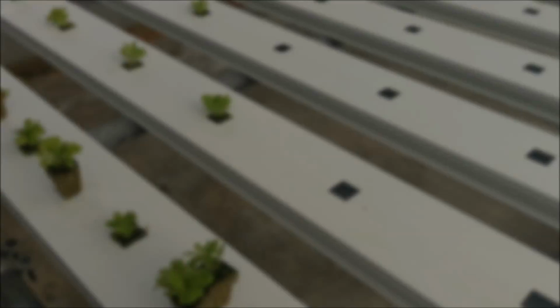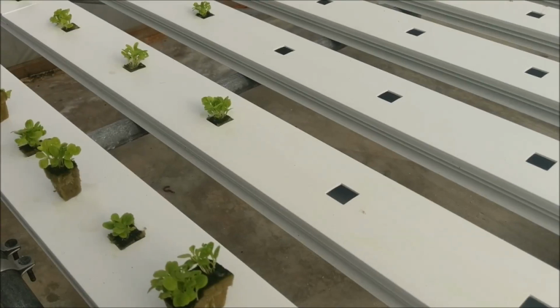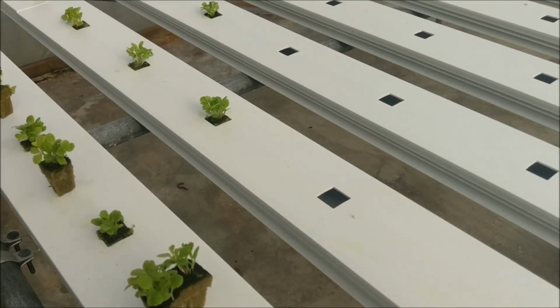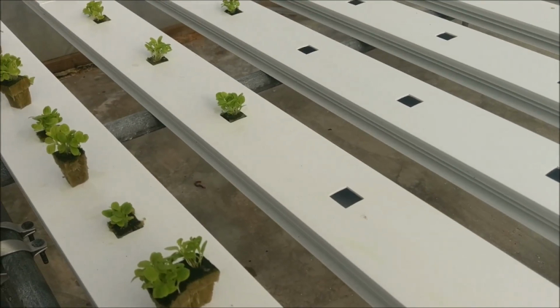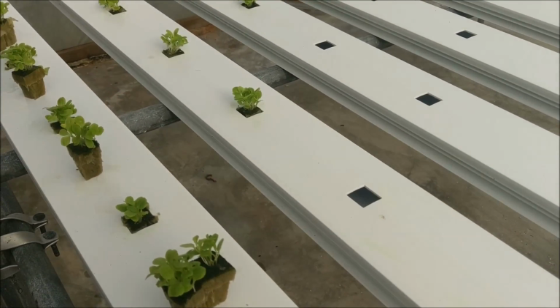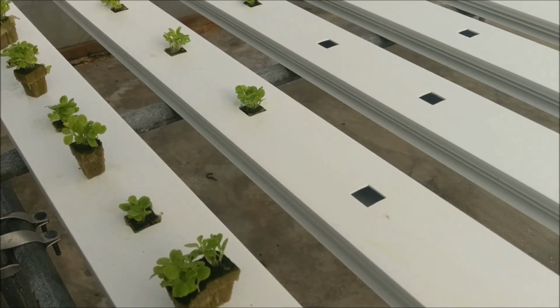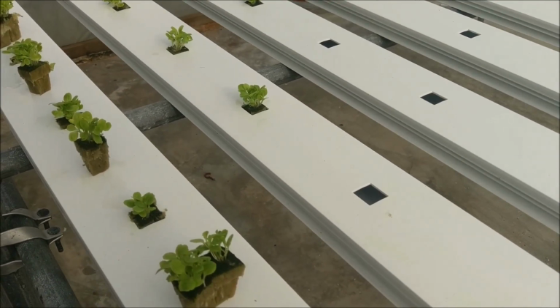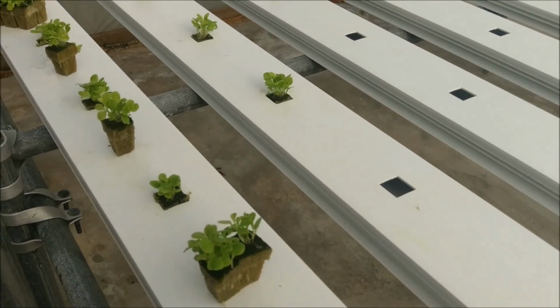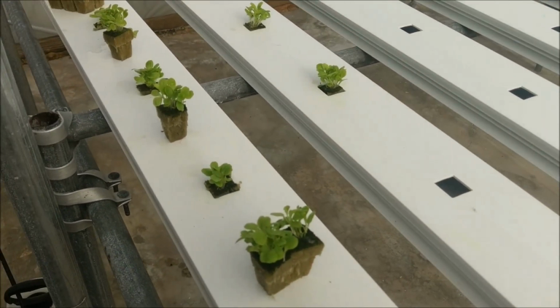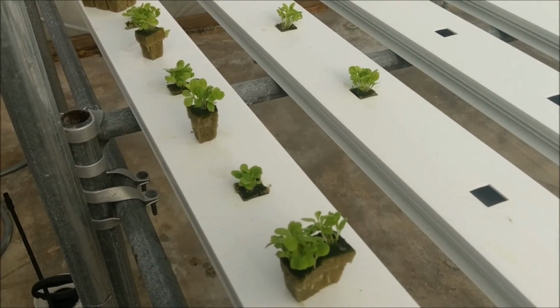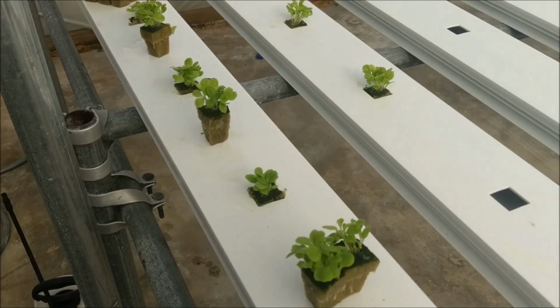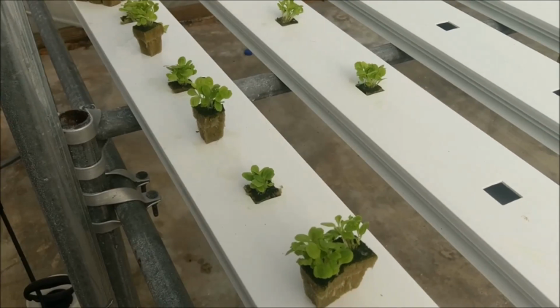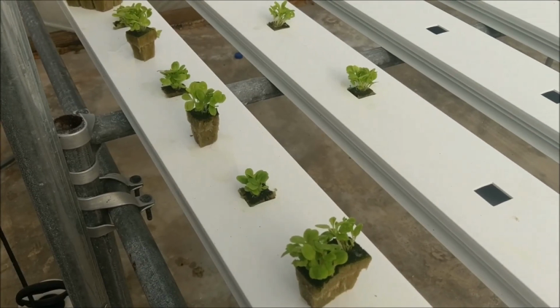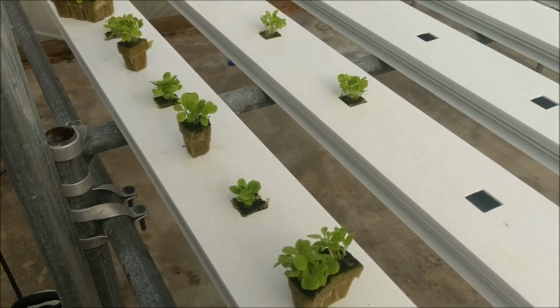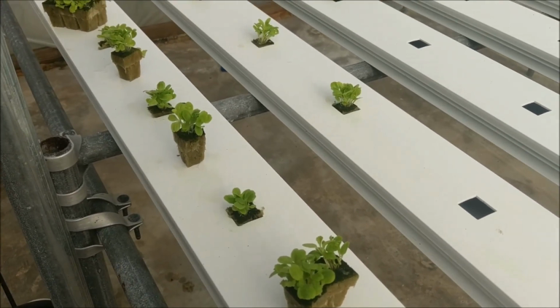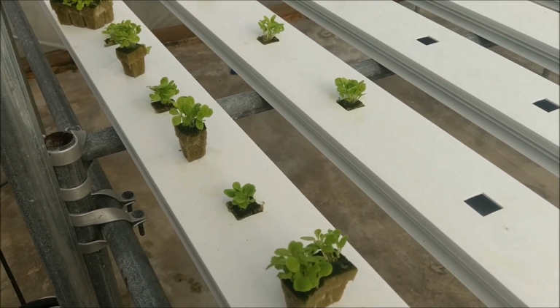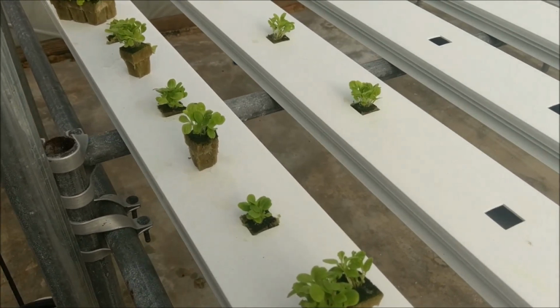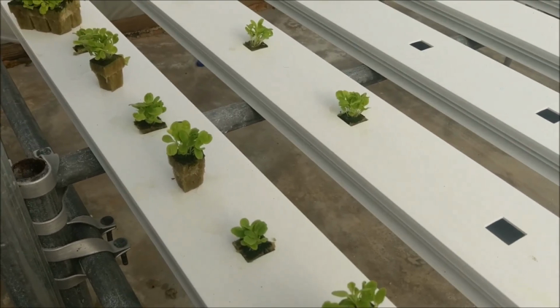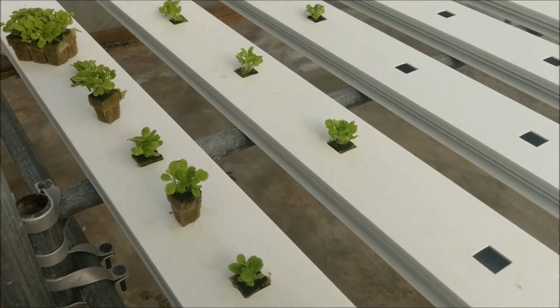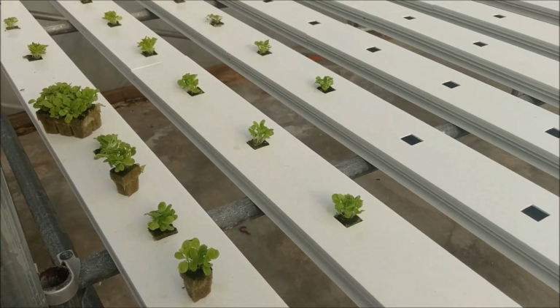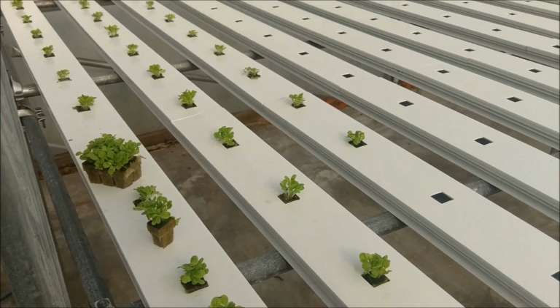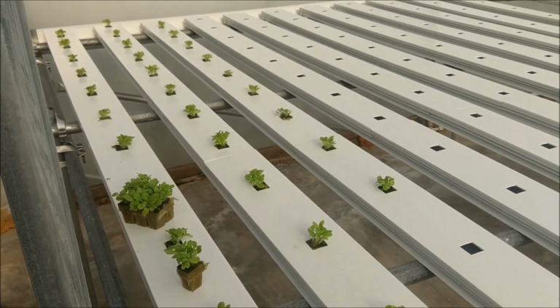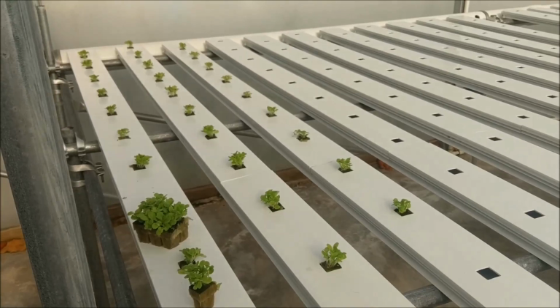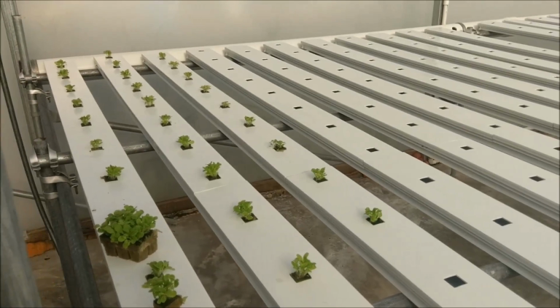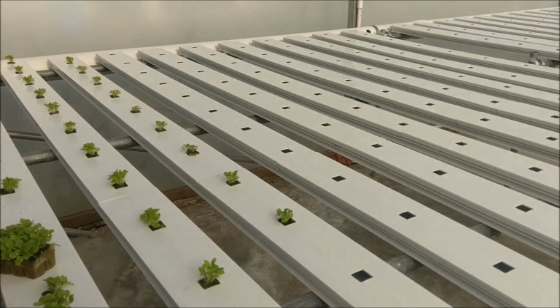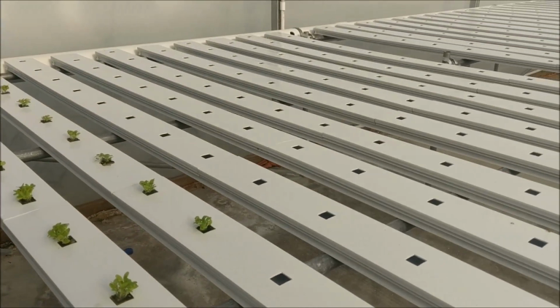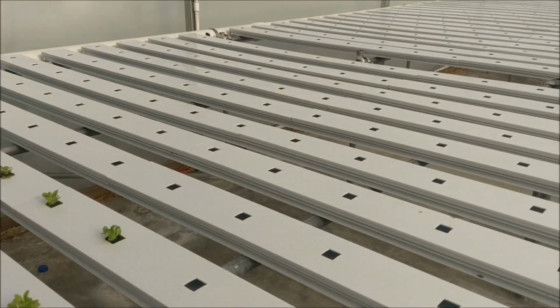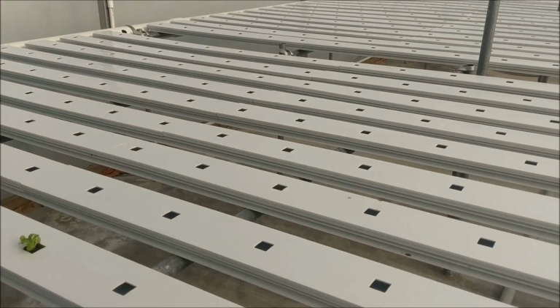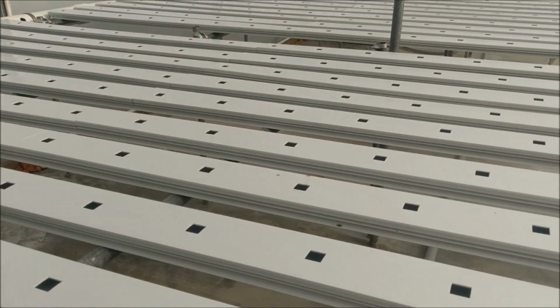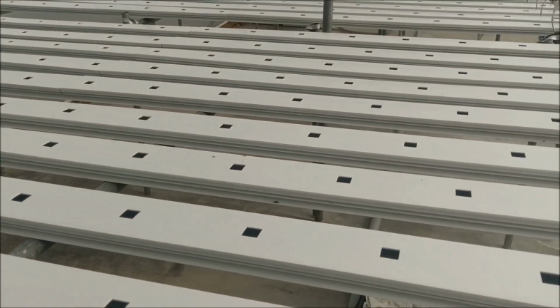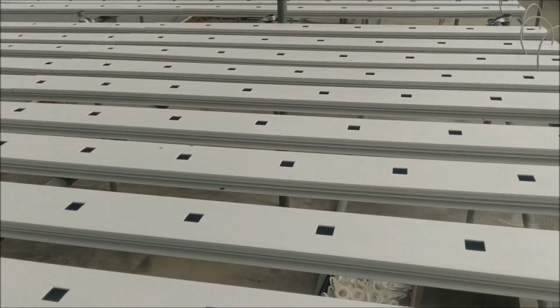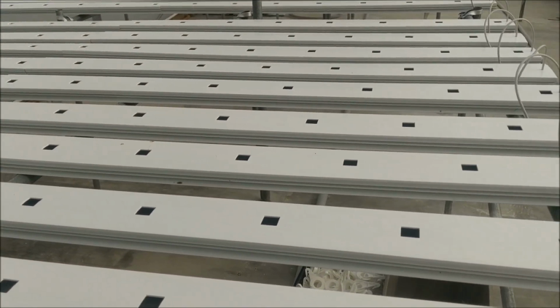Hey folks, Jed 78 again back in the steam house today. It's lettuce time — putting the lettuce in the lettuce table. It's an NFT system, nutrient film technique.